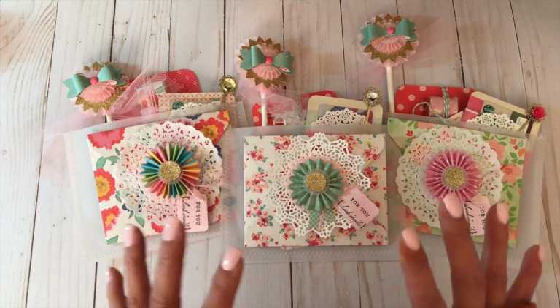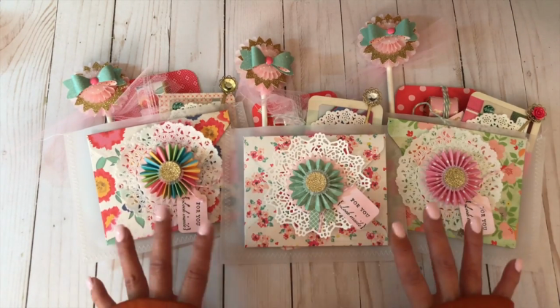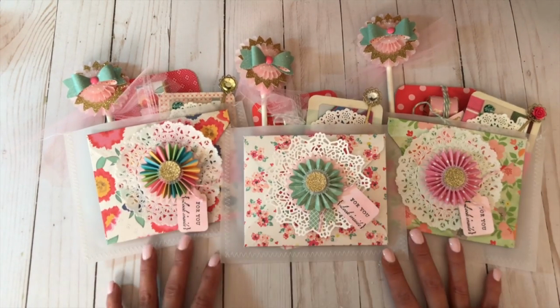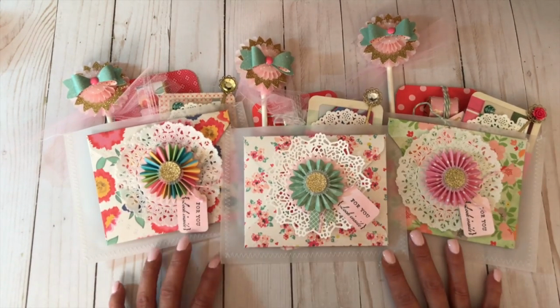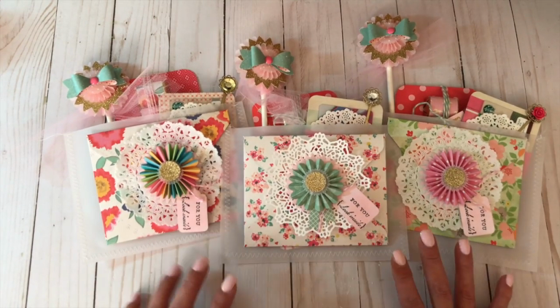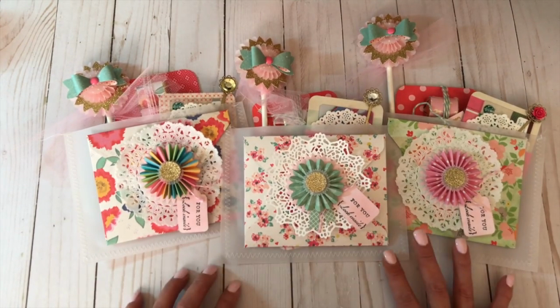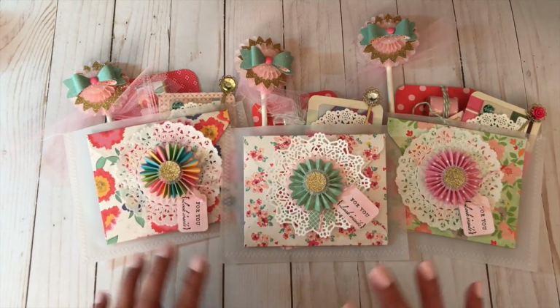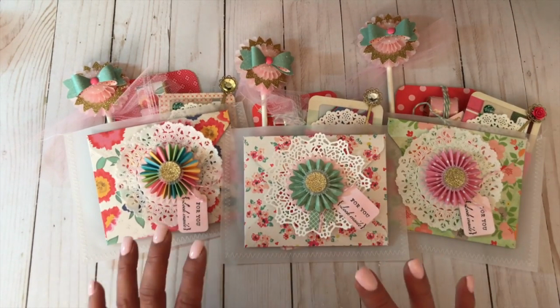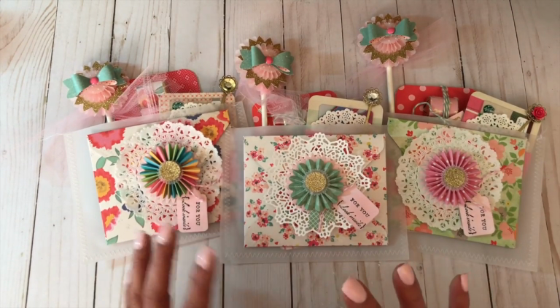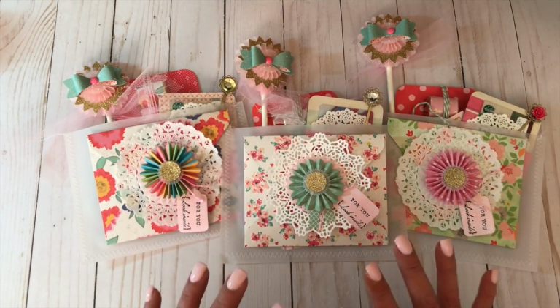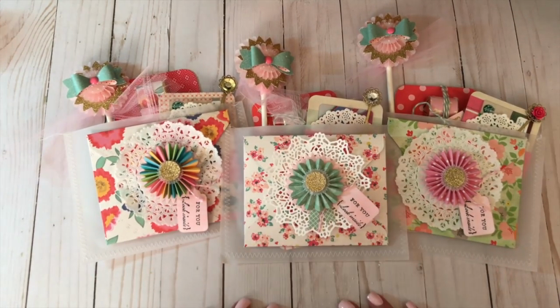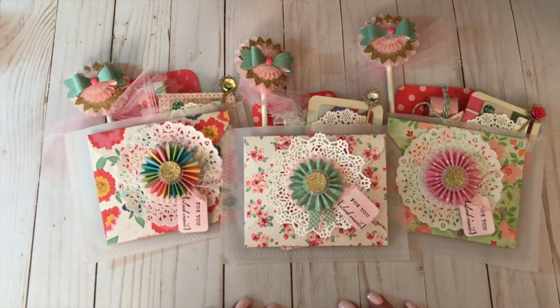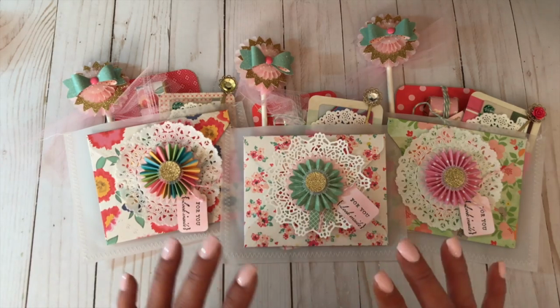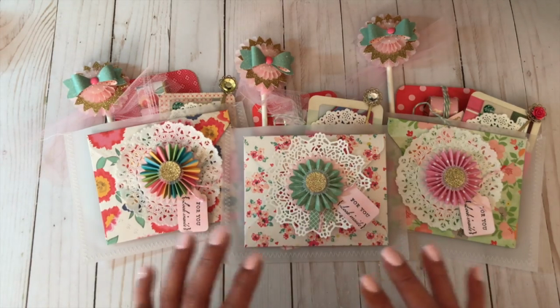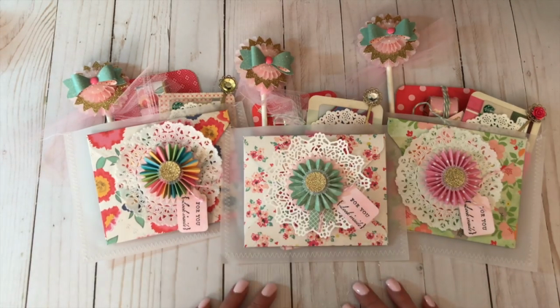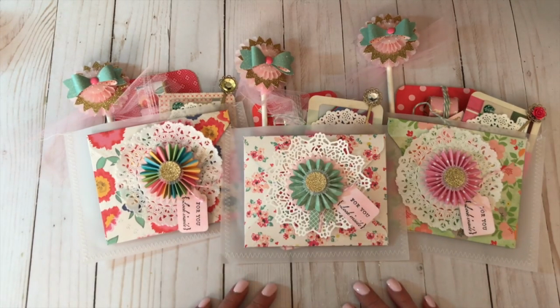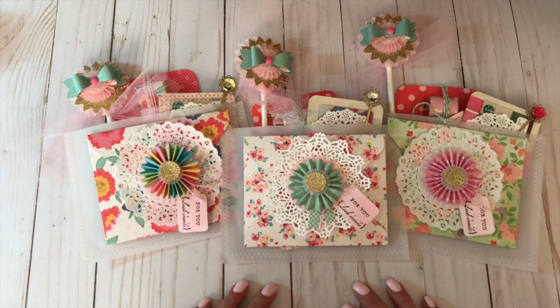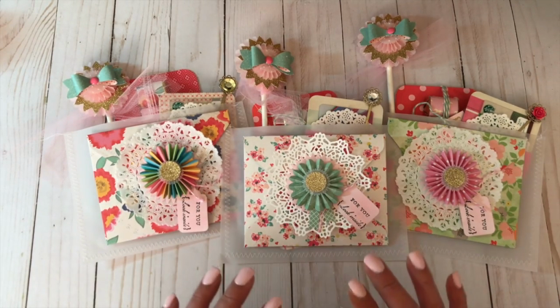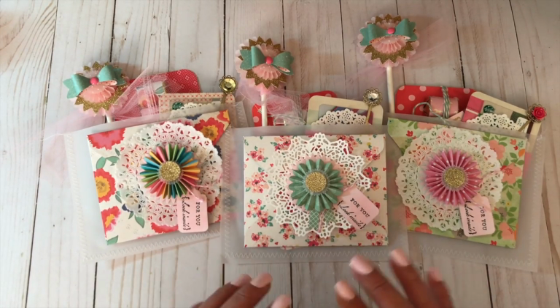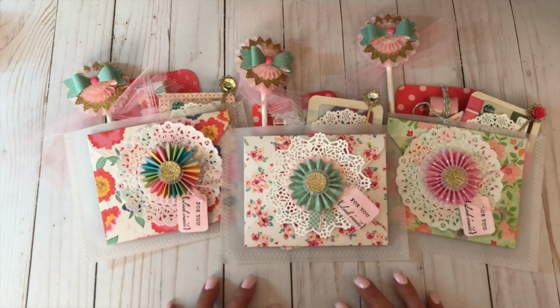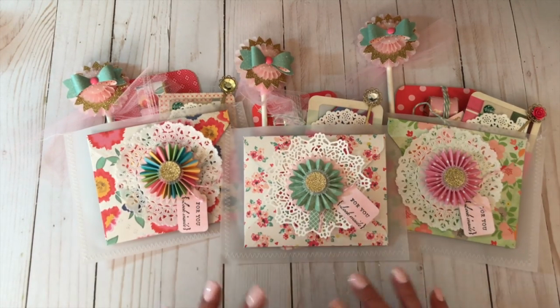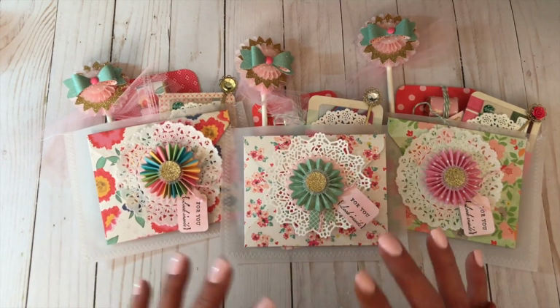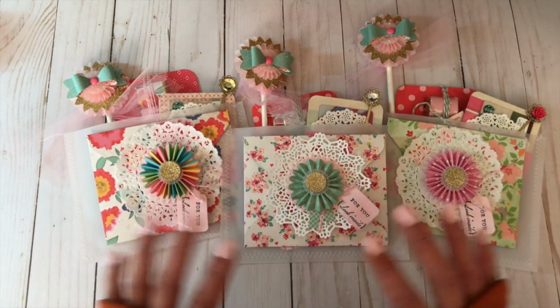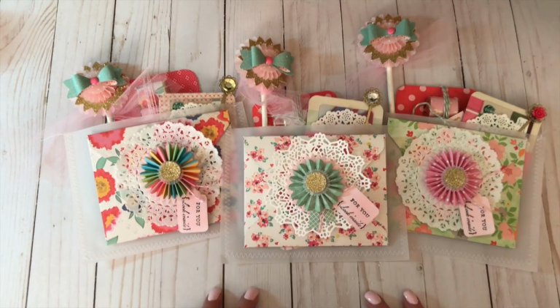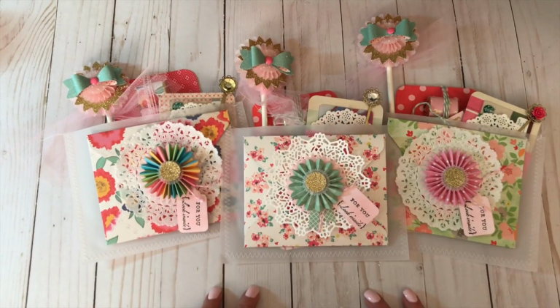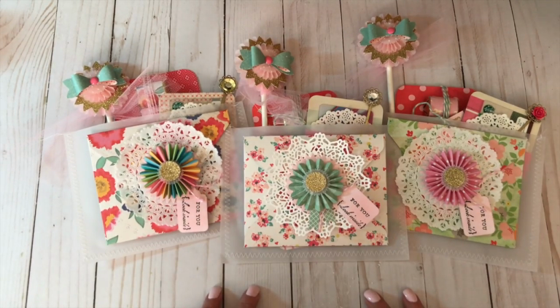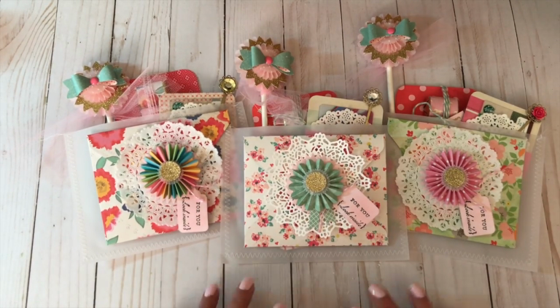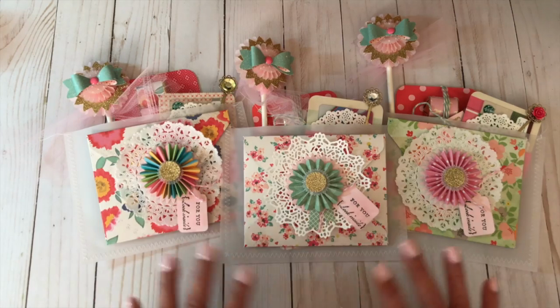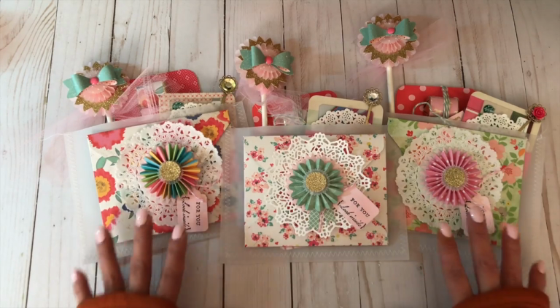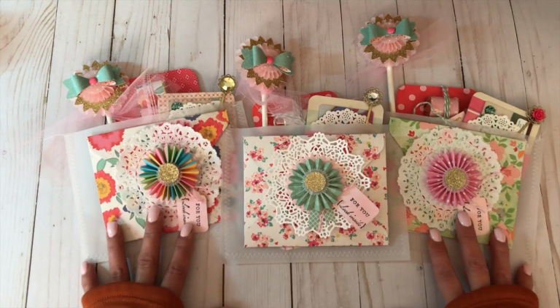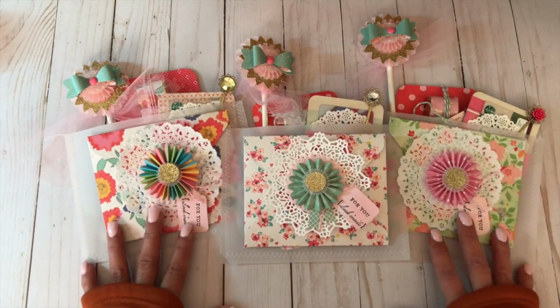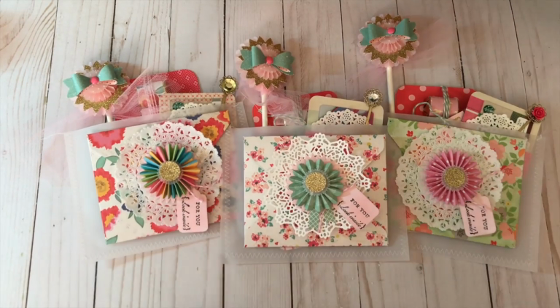I love these little vellum pocket envelopes. Thank you so much for joining me today. I hope you've enjoyed this tutorial. If you want to see more videos please subscribe to my channel, and I hope you find some time to be creative. Have a great week!